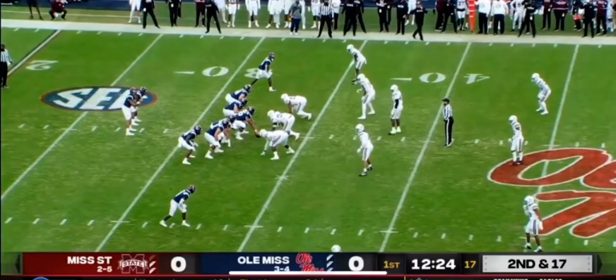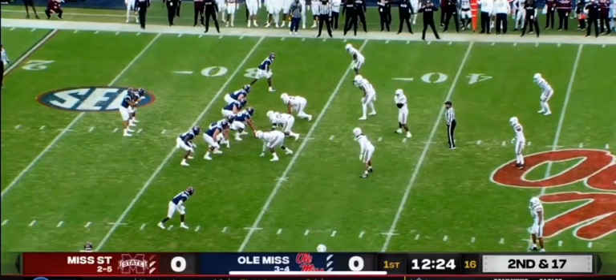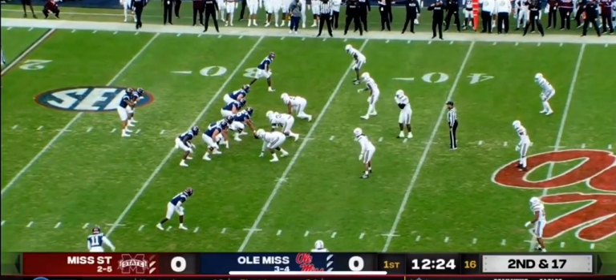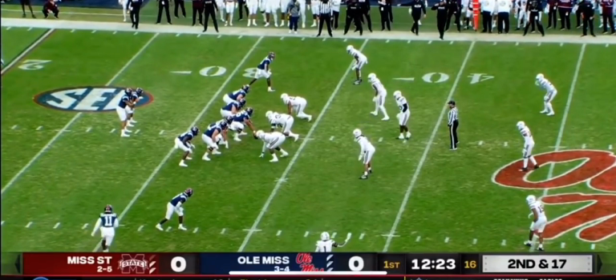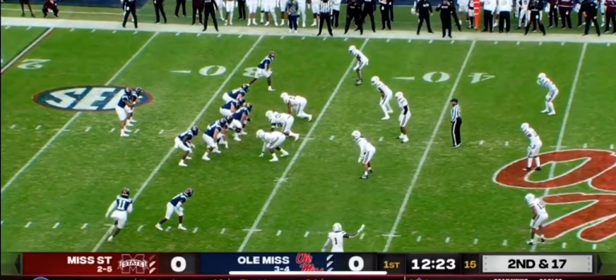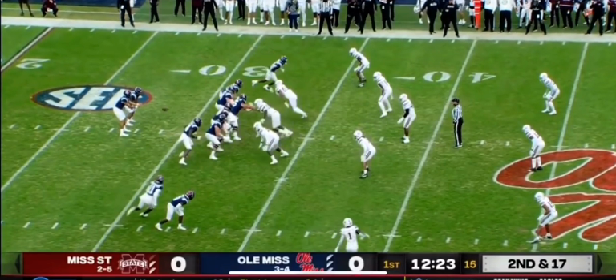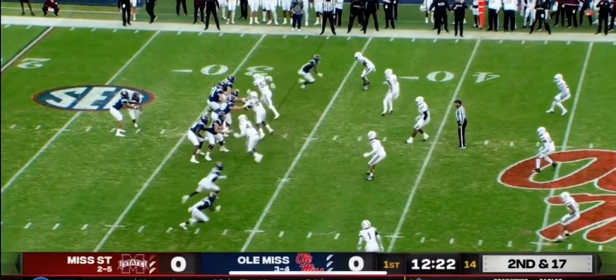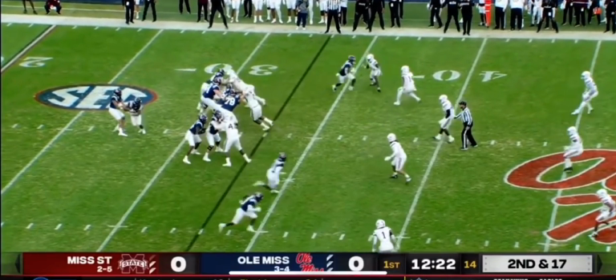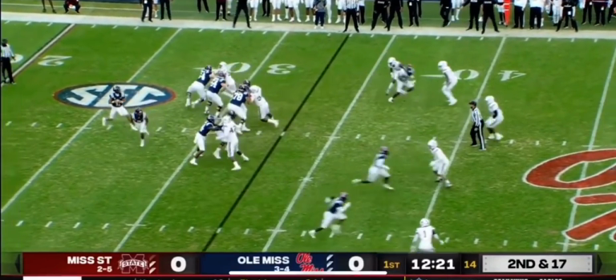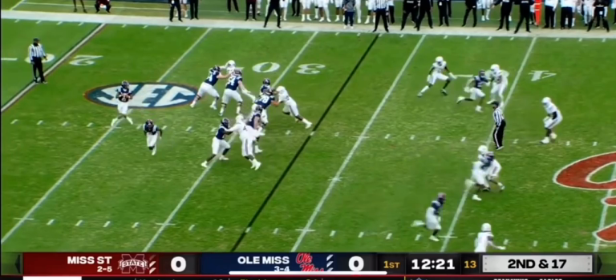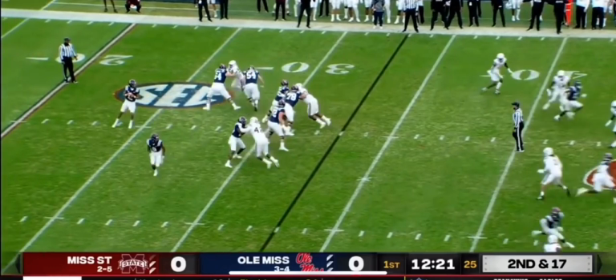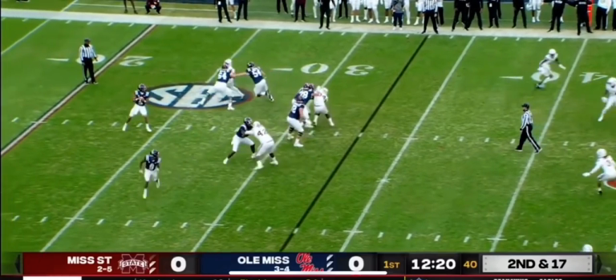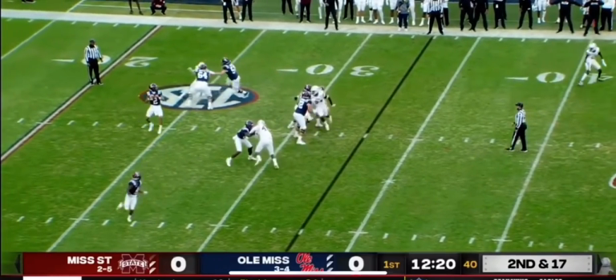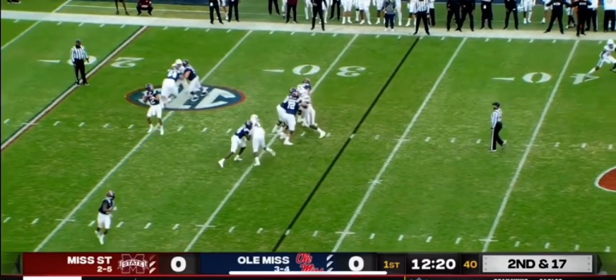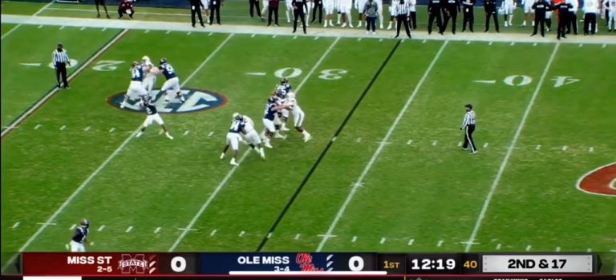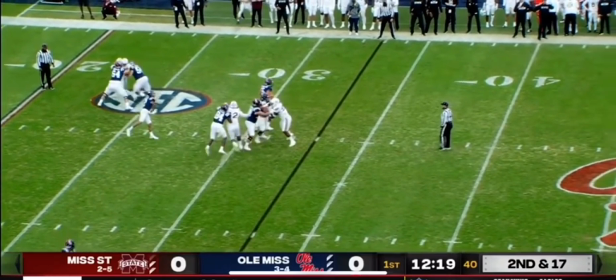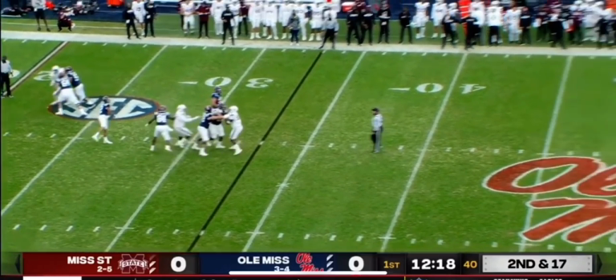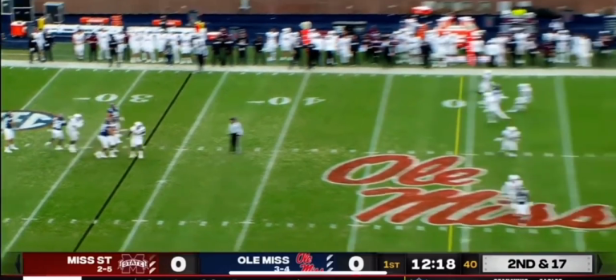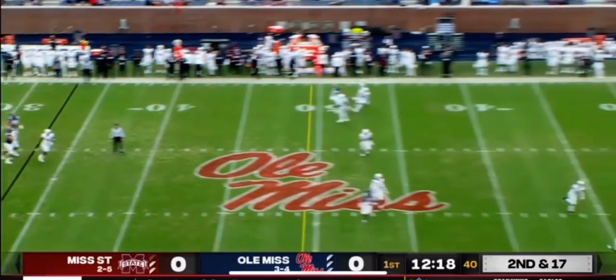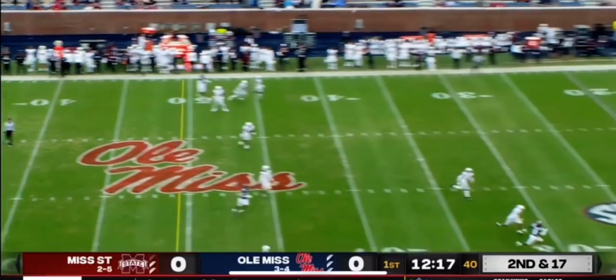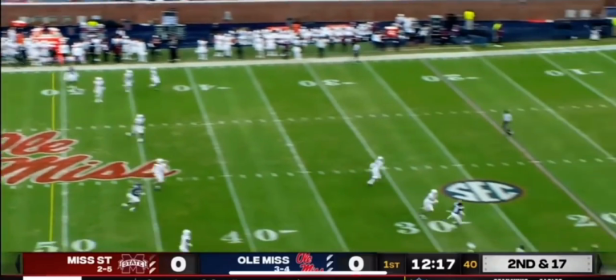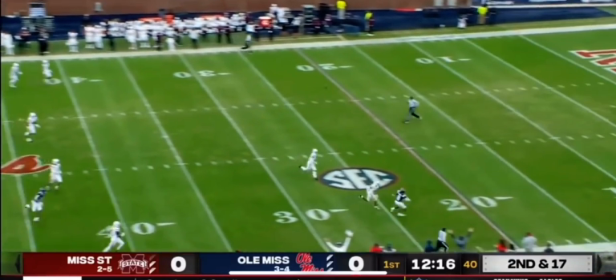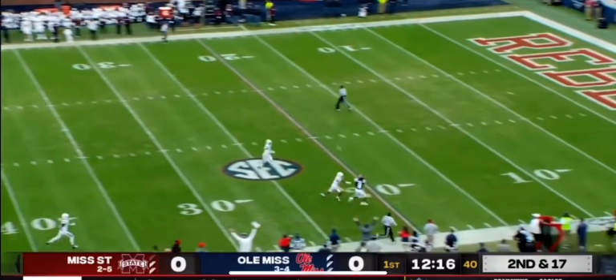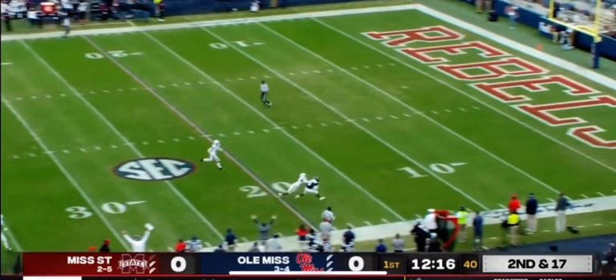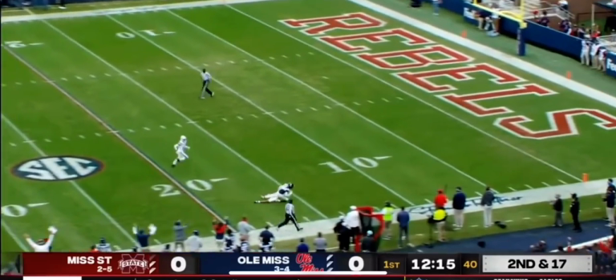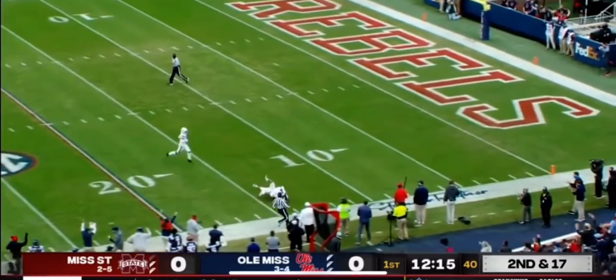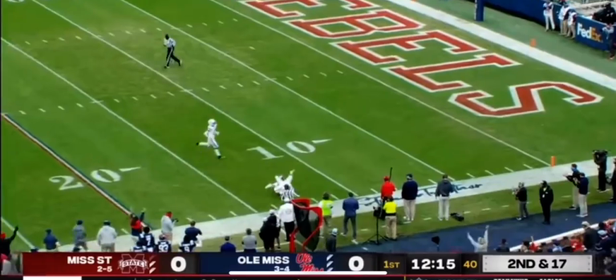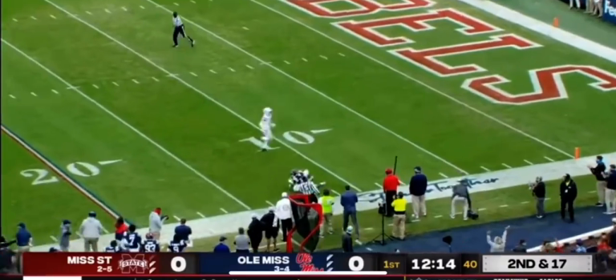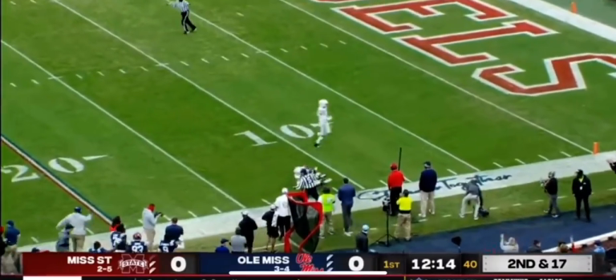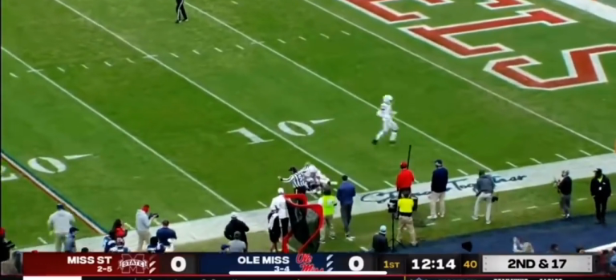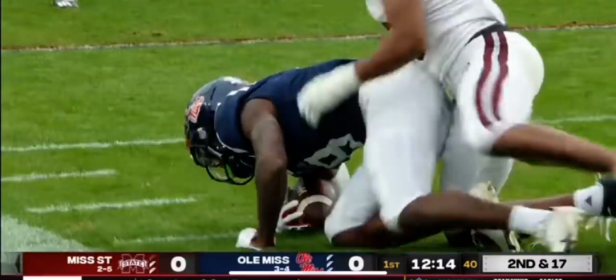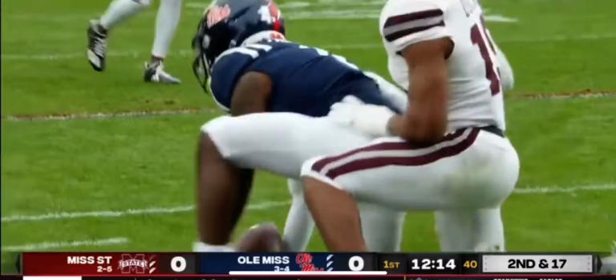For a defensive tackle right there, the team free. State wanted intentional grounding. Corral facing second and 17. He's going to unload. He's got Moore, and he's got the catch, and another huge play.